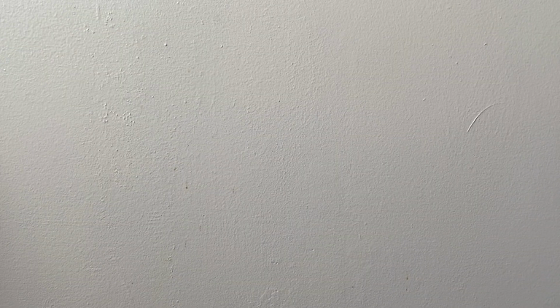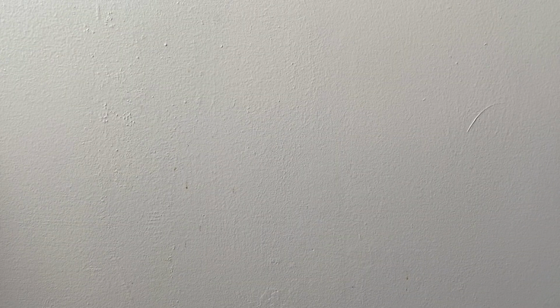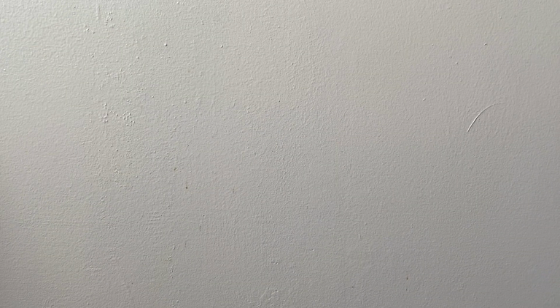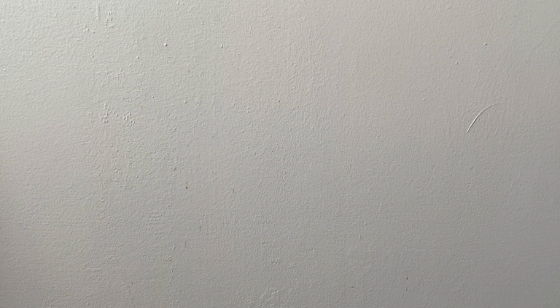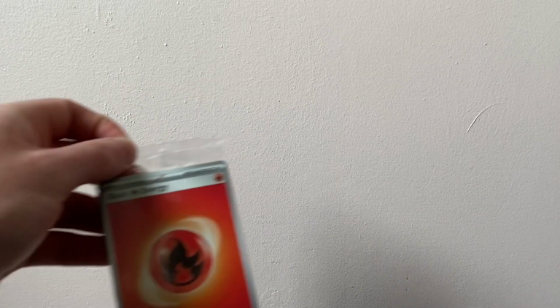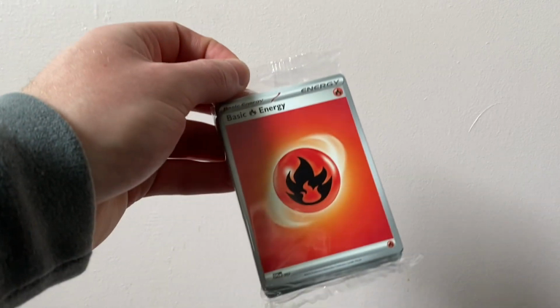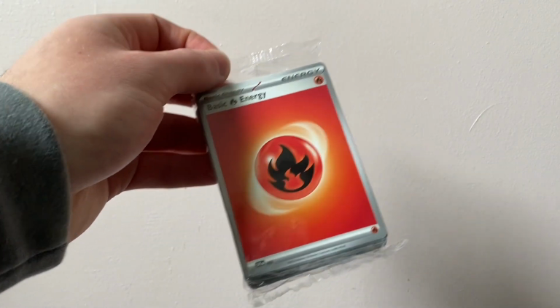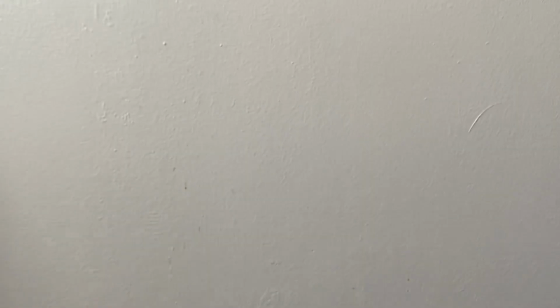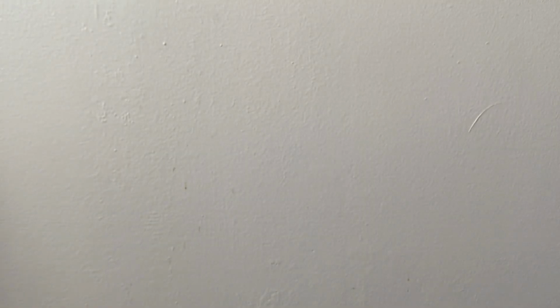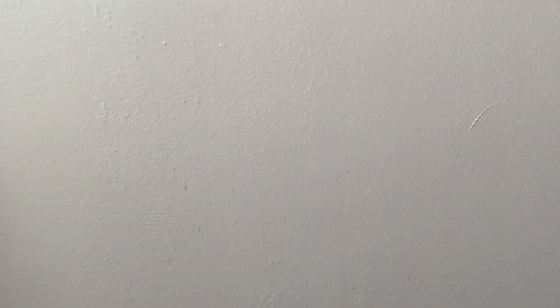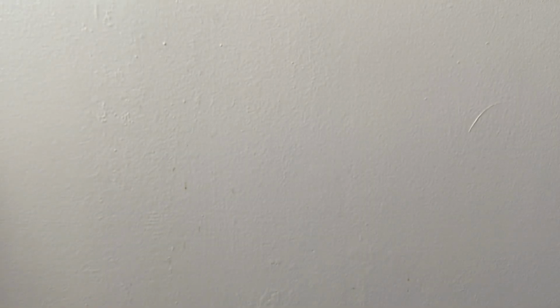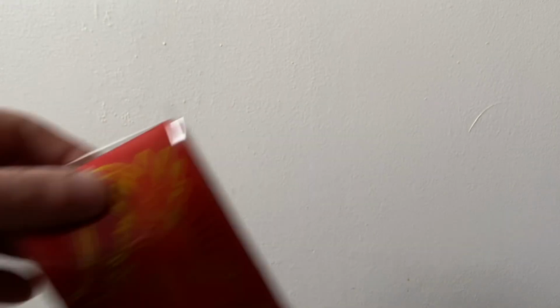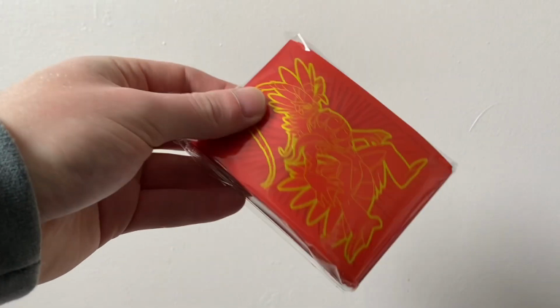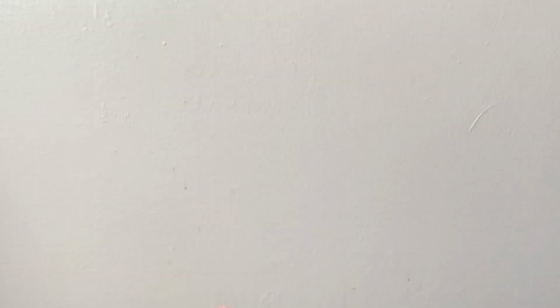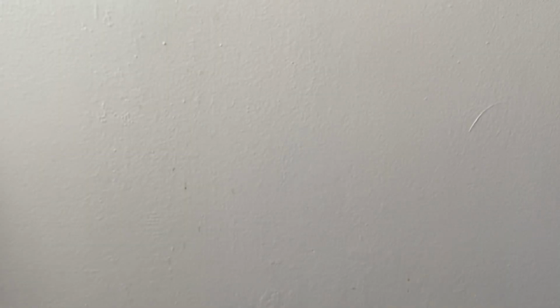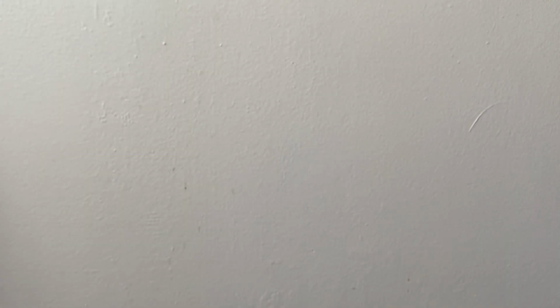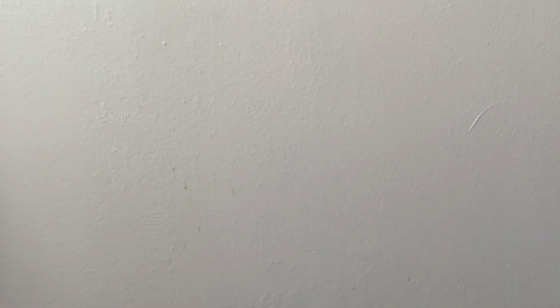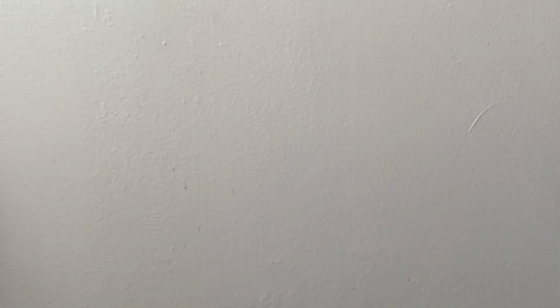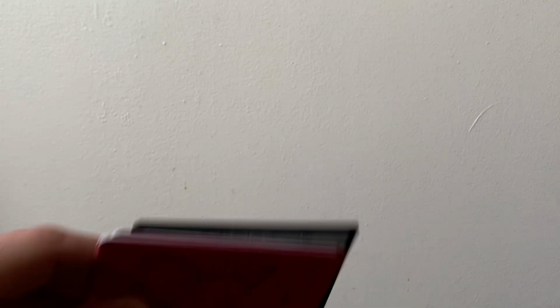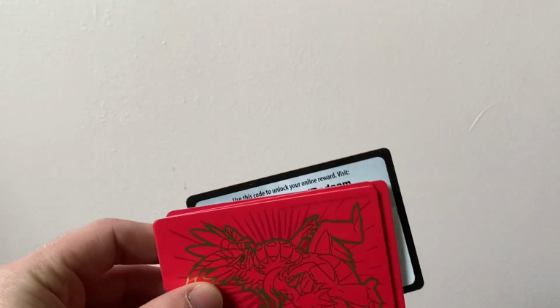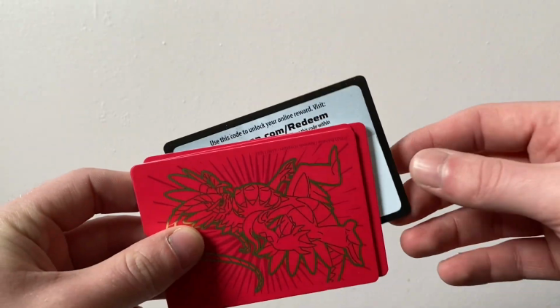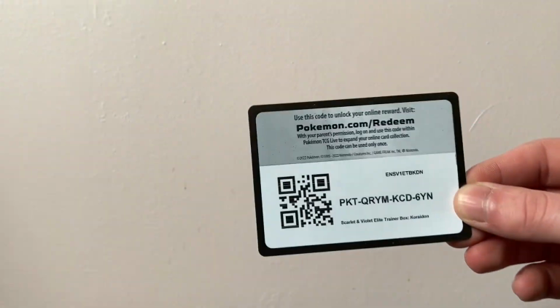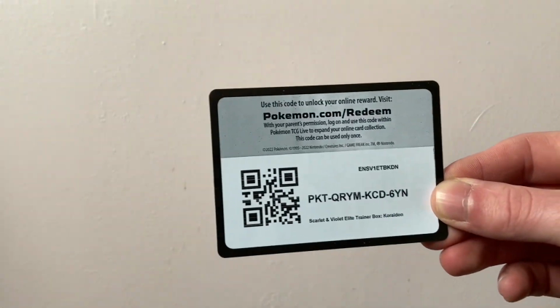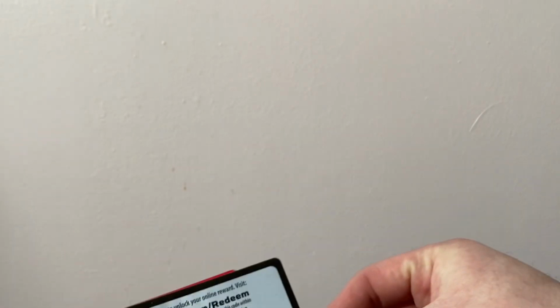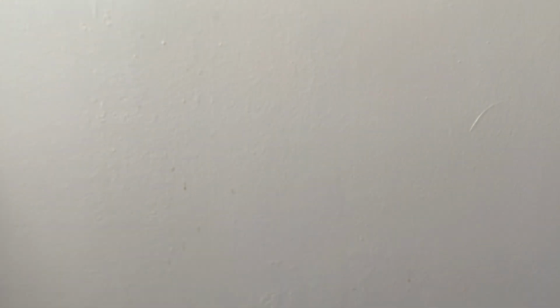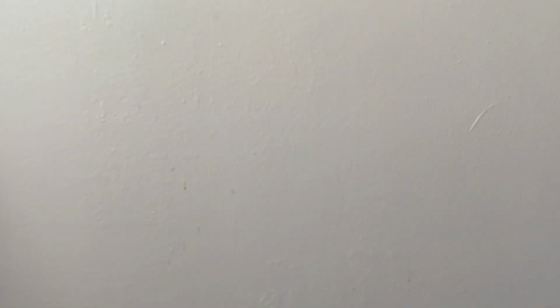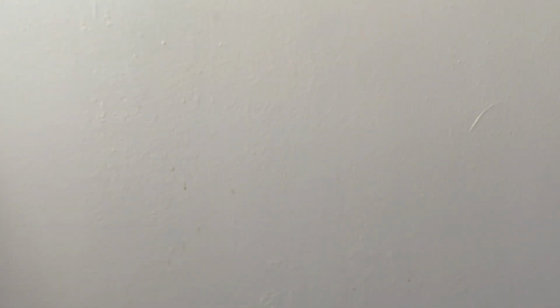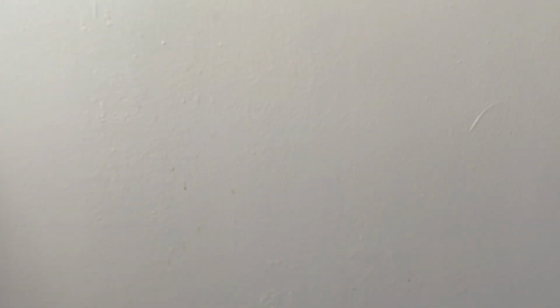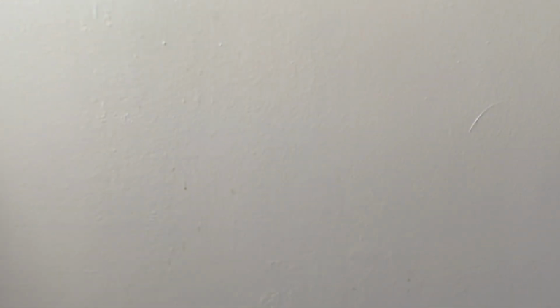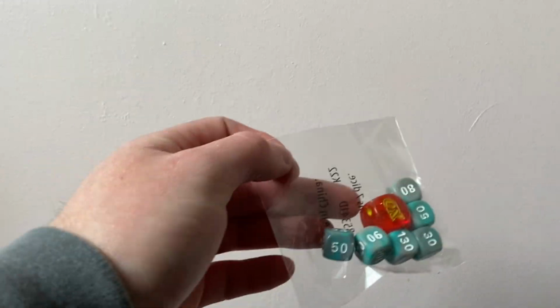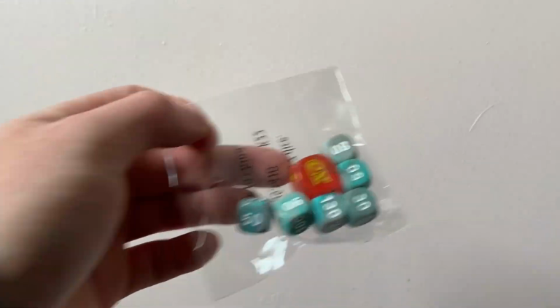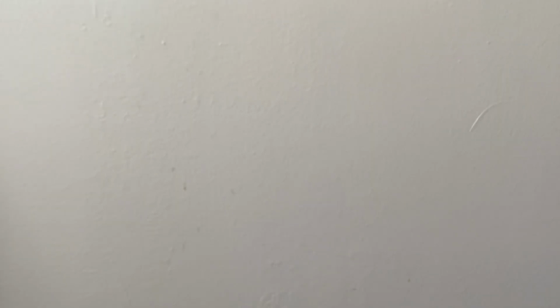I'm going to quickly show you the contents of the Elite Trainer Box. You get your standard energies, you get some really nice sleeves for your binder, the deck dividers, and there's the code card as well. You also get yourself some dice, which is nice.